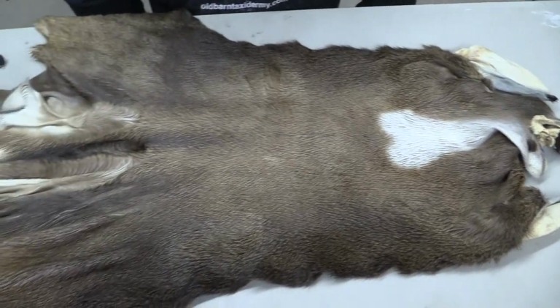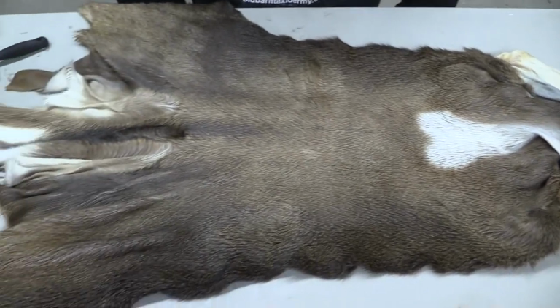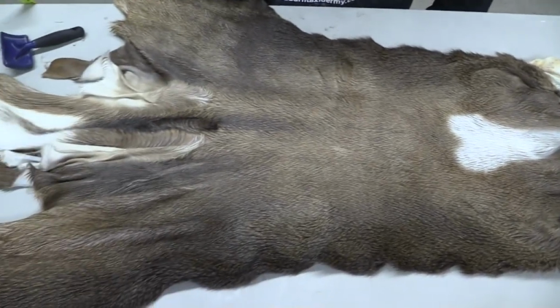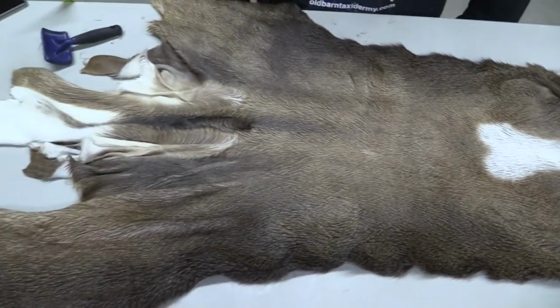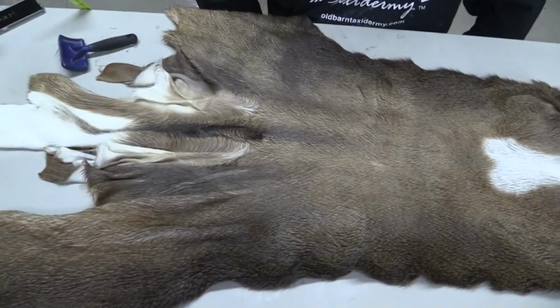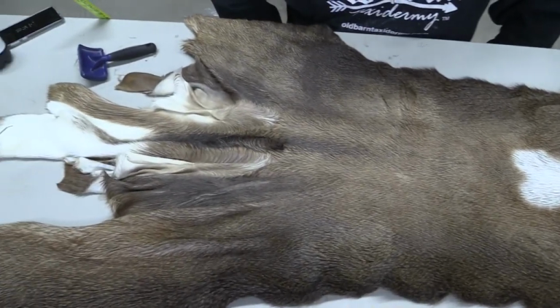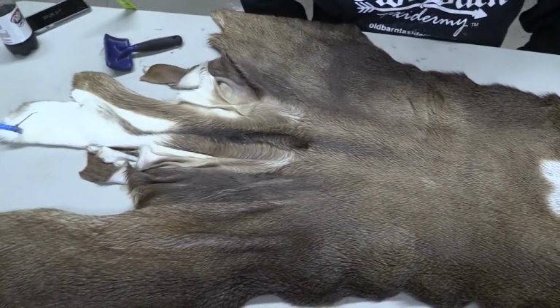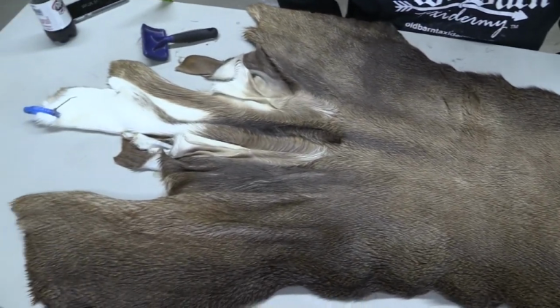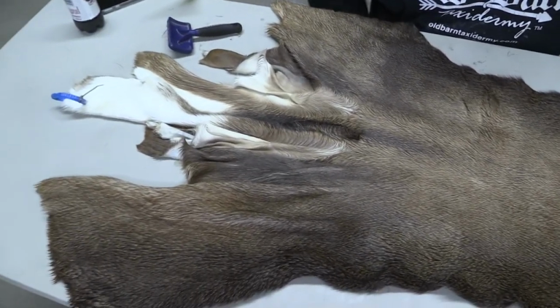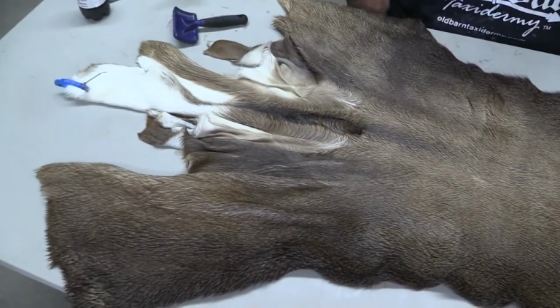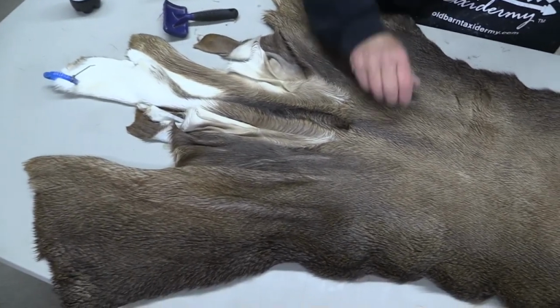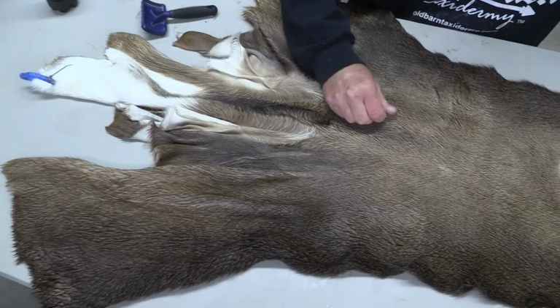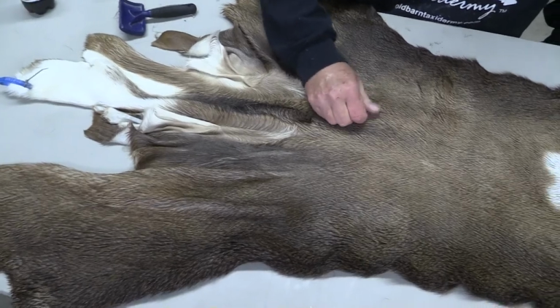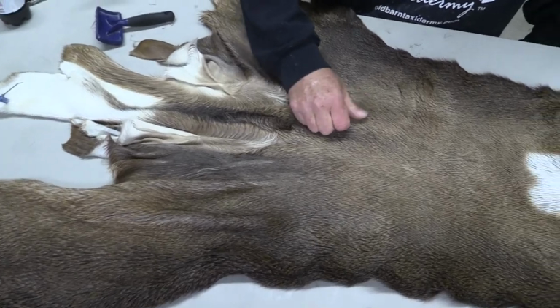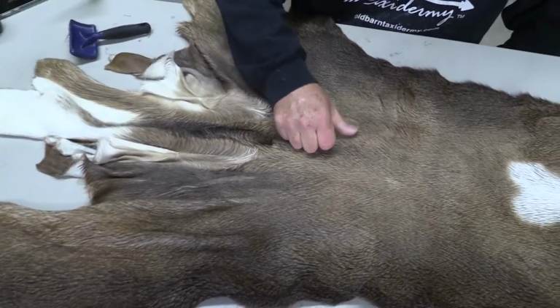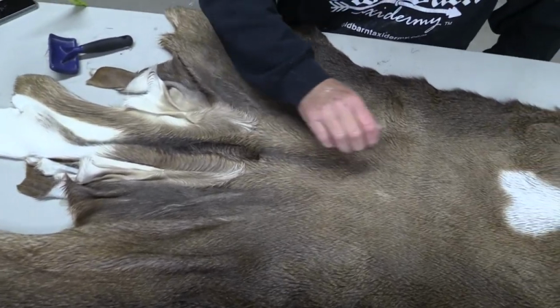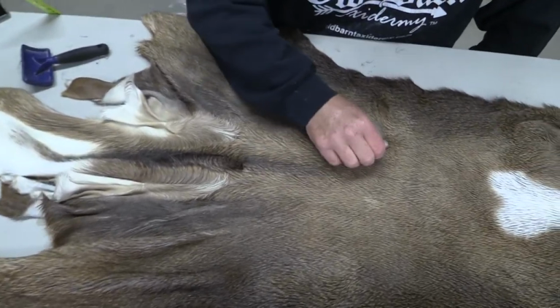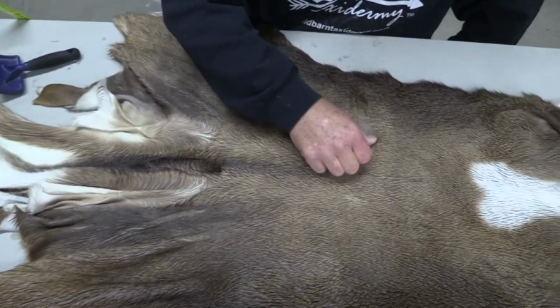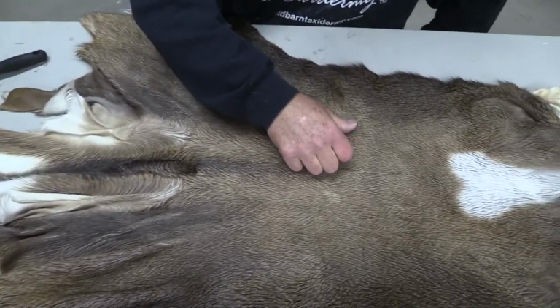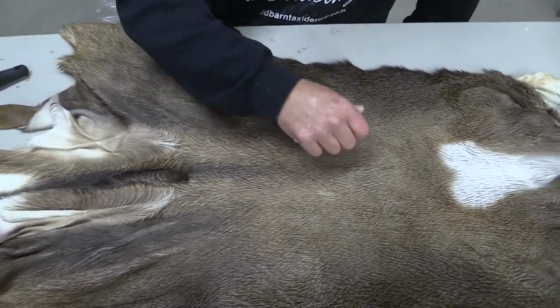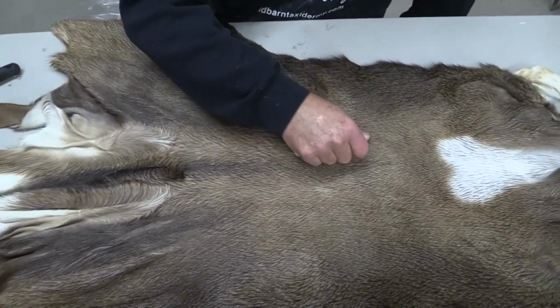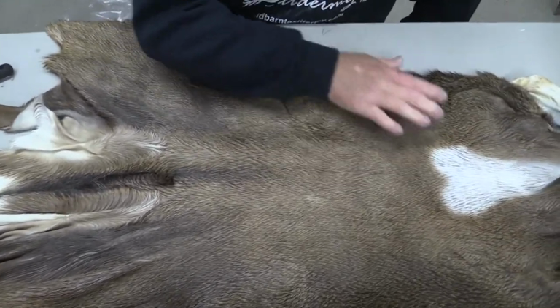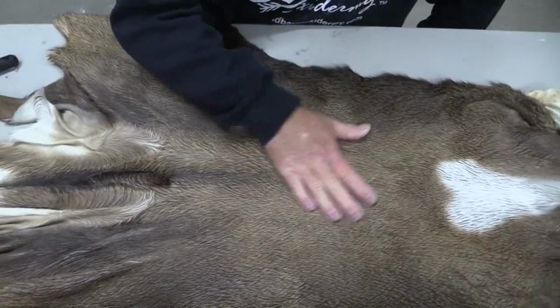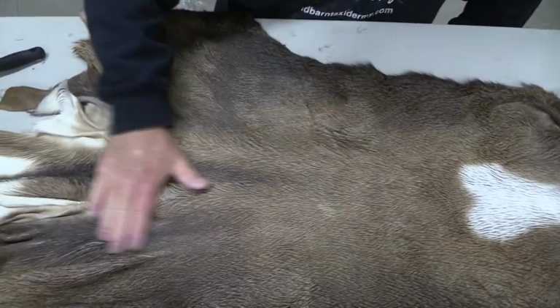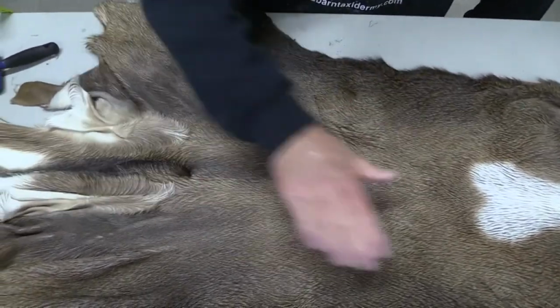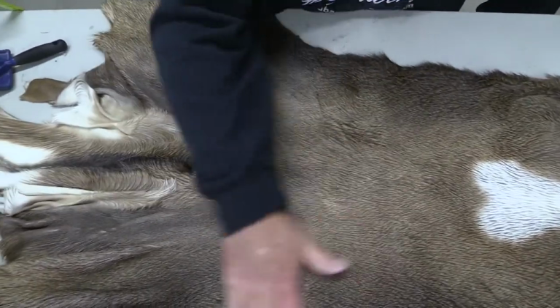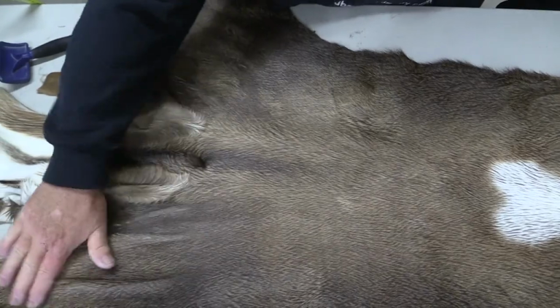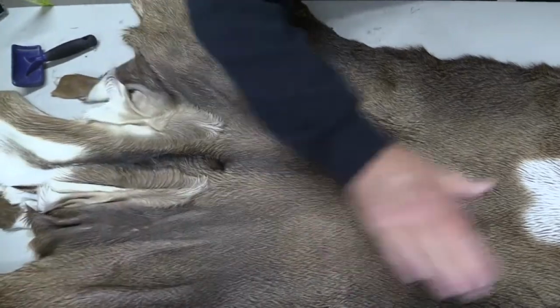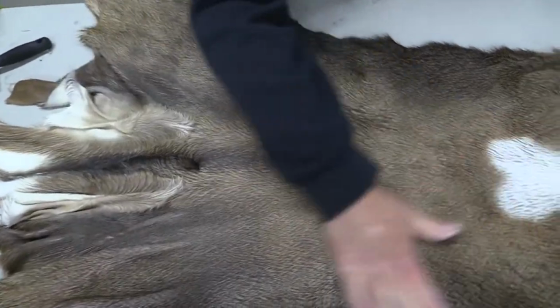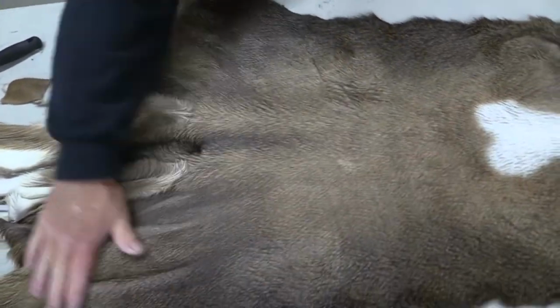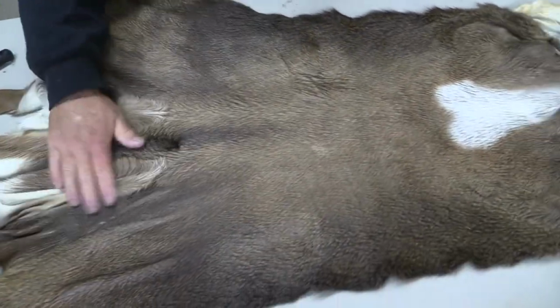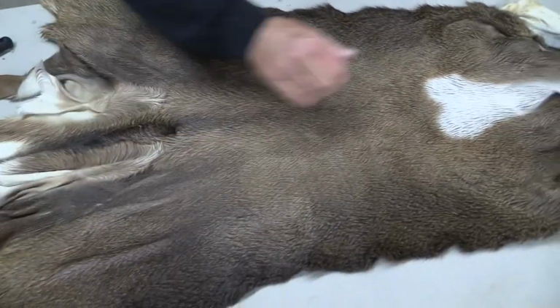It's absolutely amazingly gorgeous. It's a little bit shorter hair — not short short hair, but a little bit shorter hair. It's just amazing.